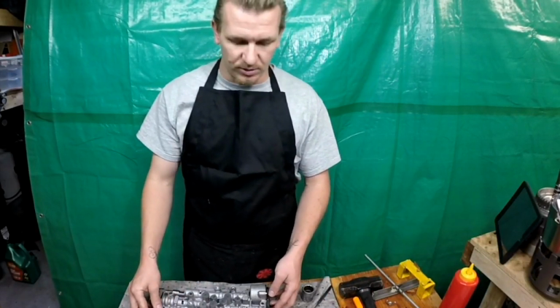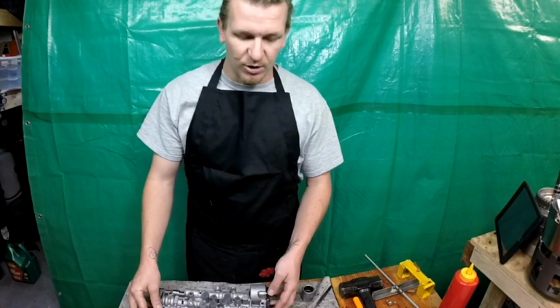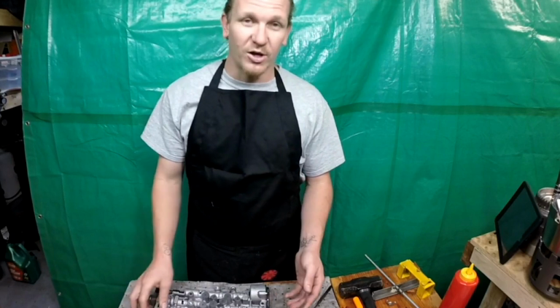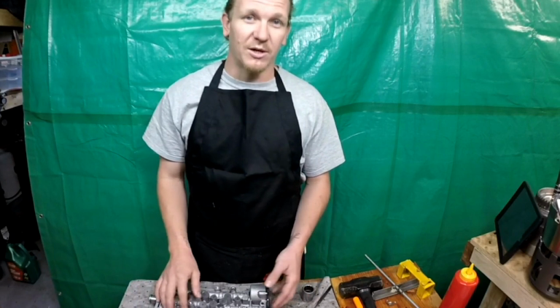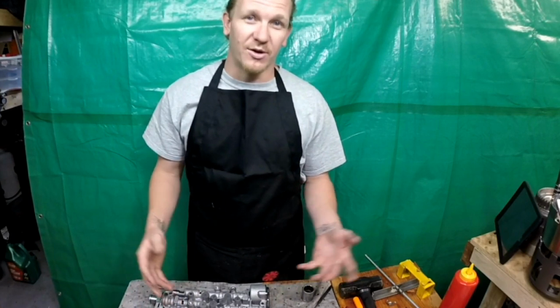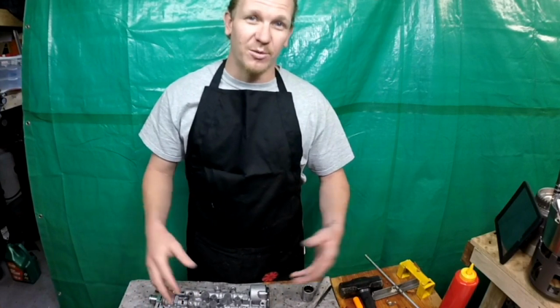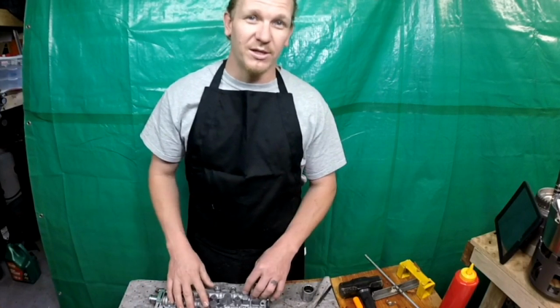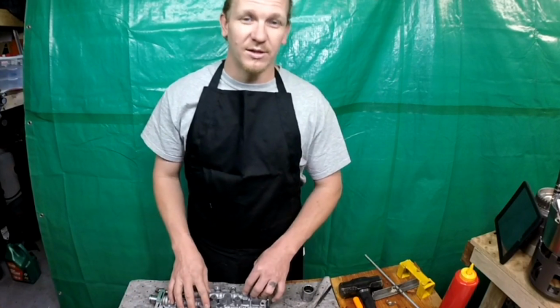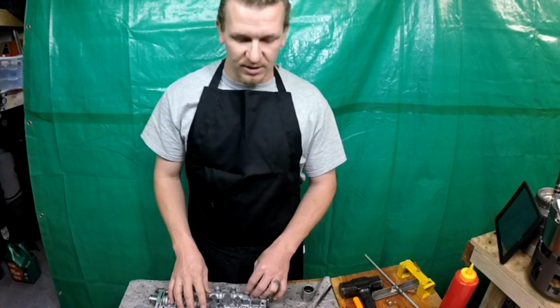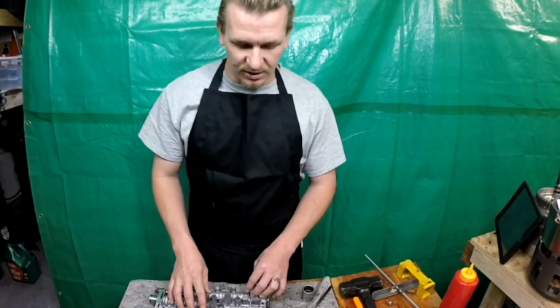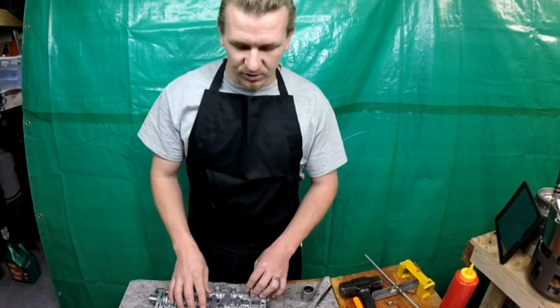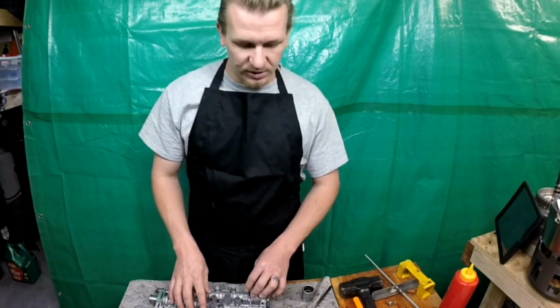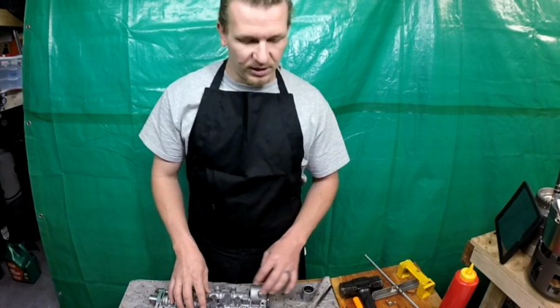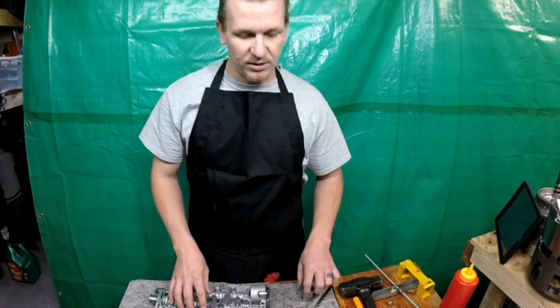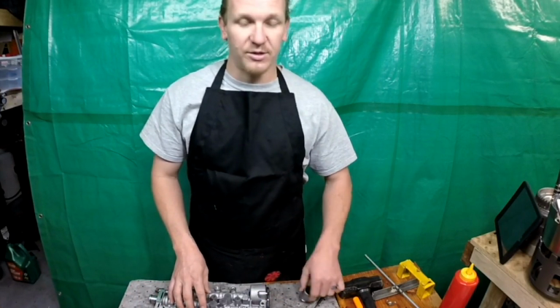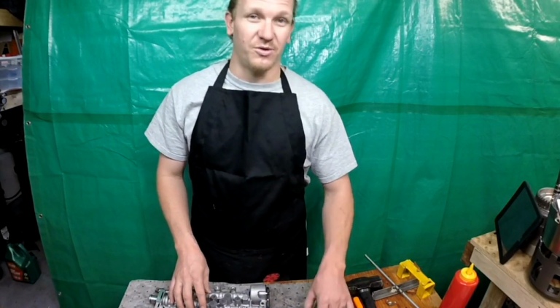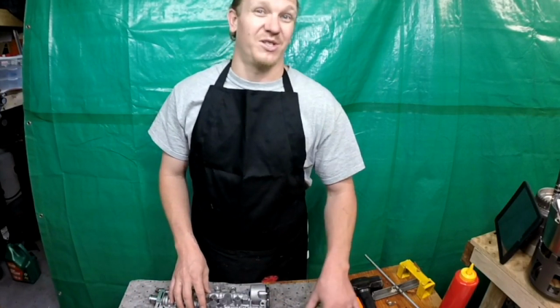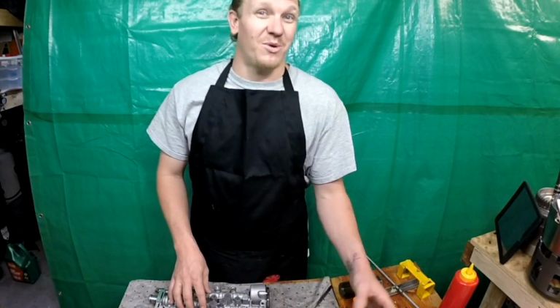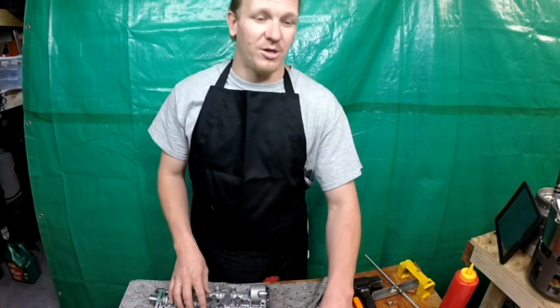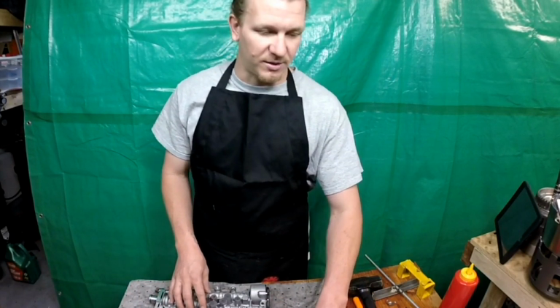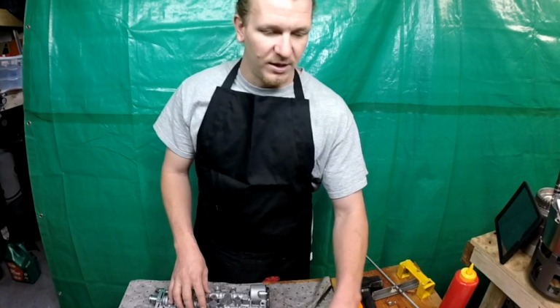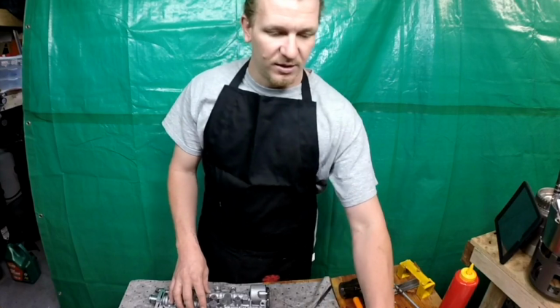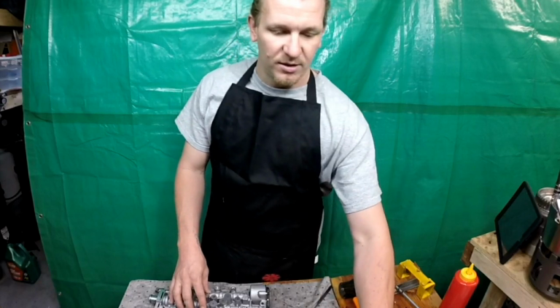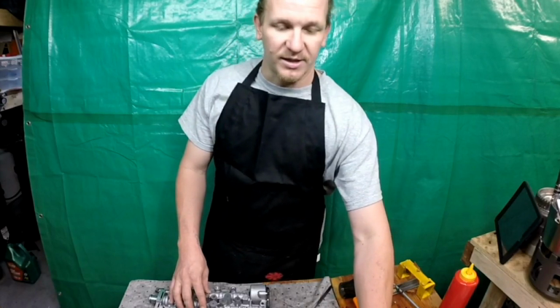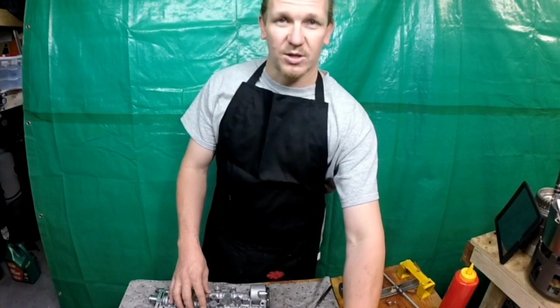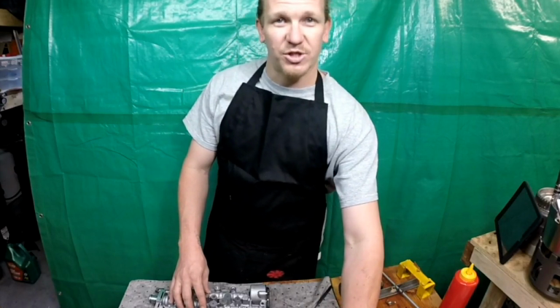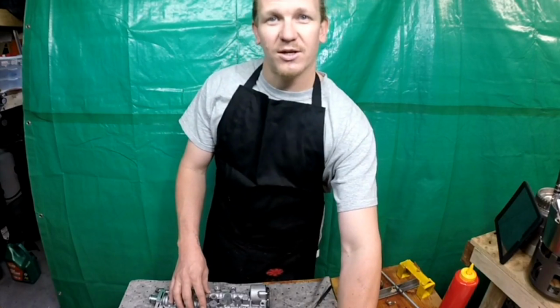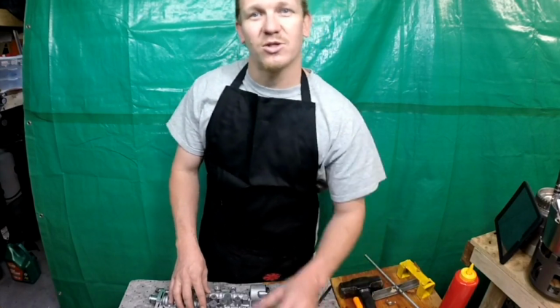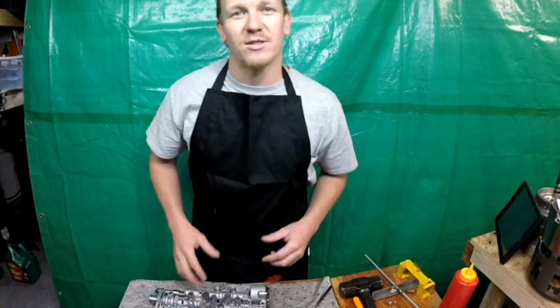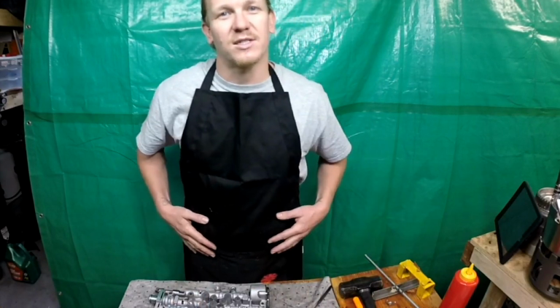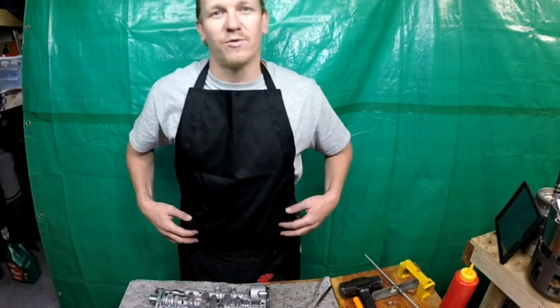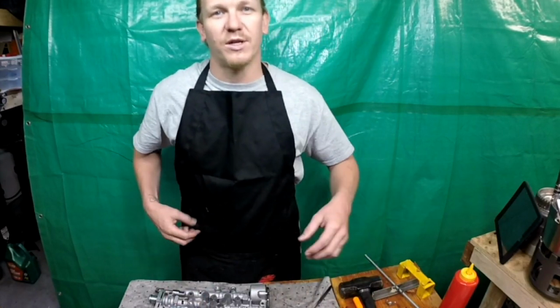Hopefully it helps out your A and B solenoids on your DIY project. Like, subscribe, share. I'll see you guys on the next helpful video.